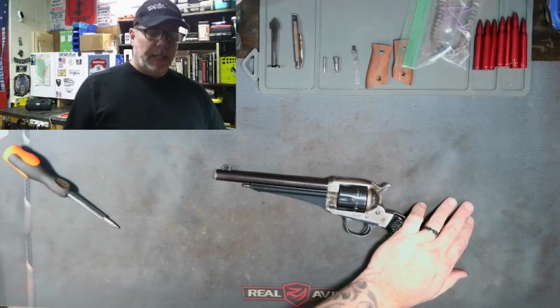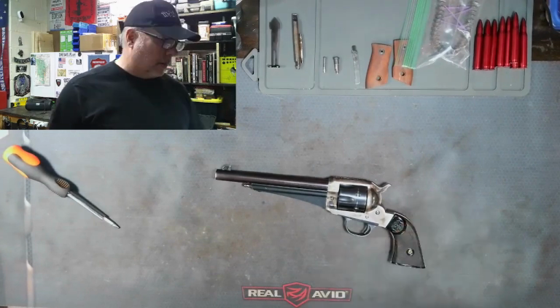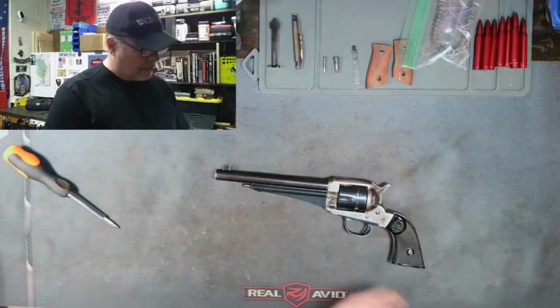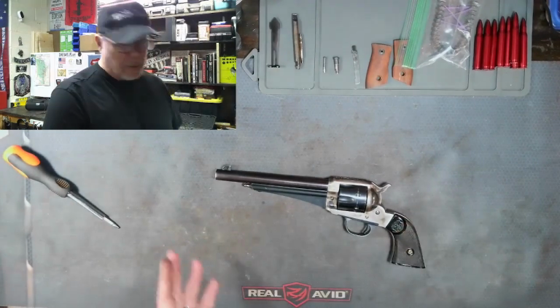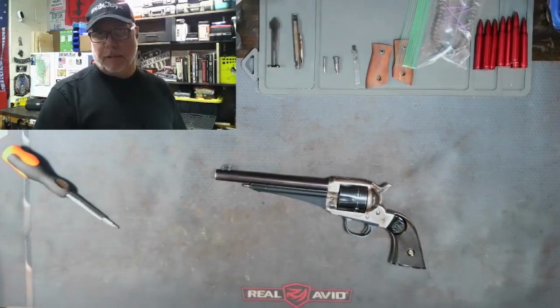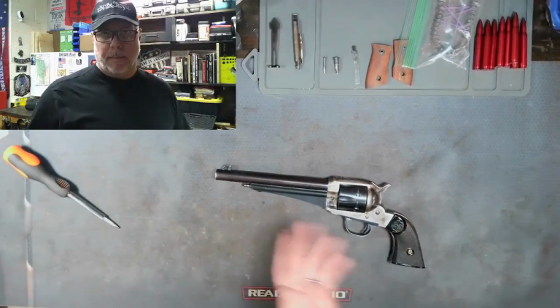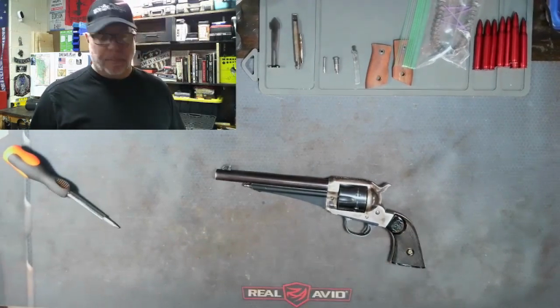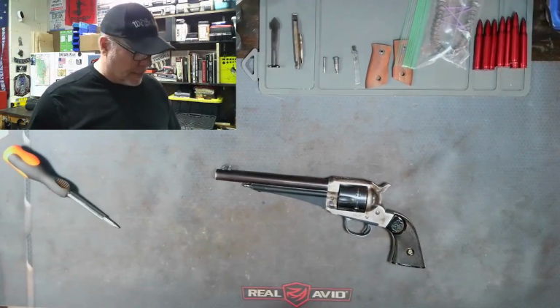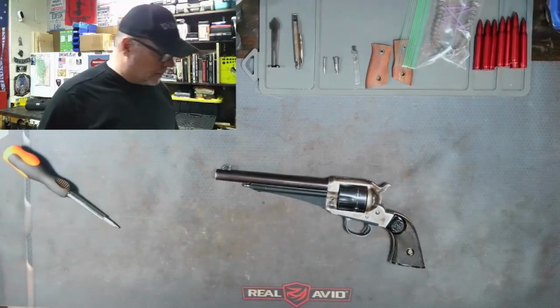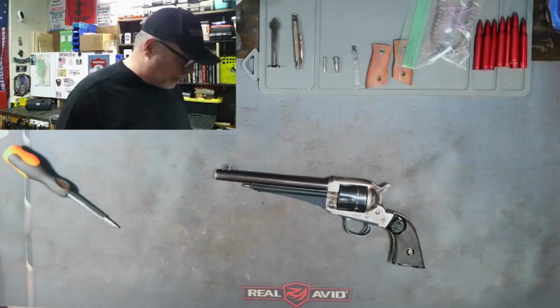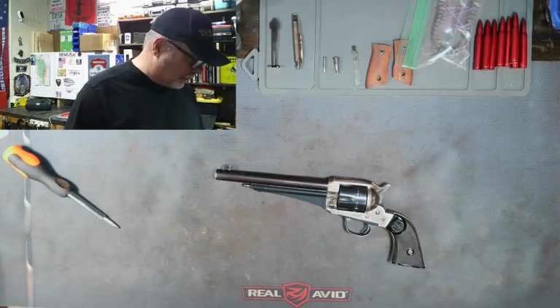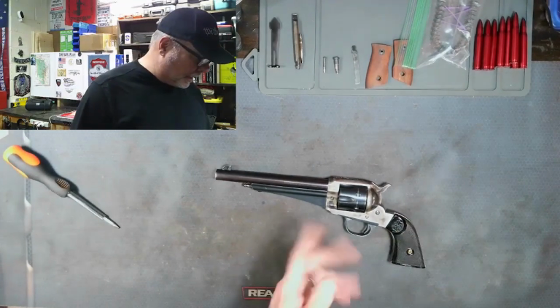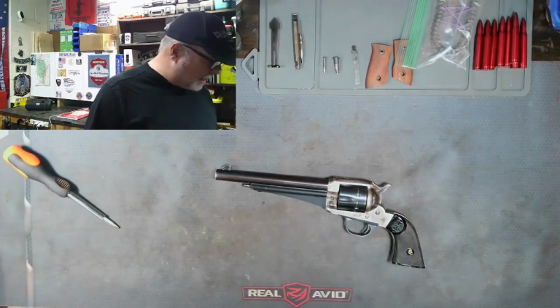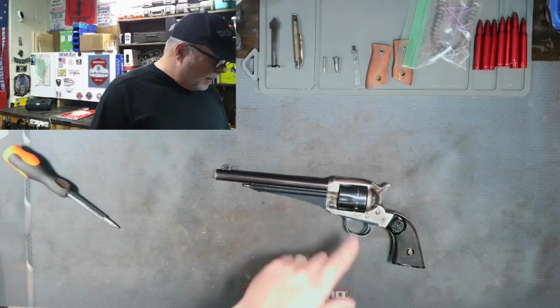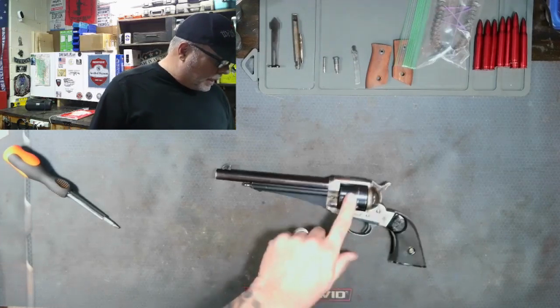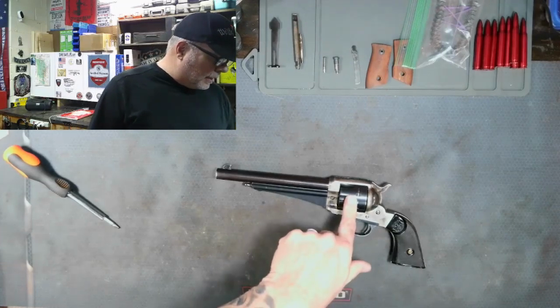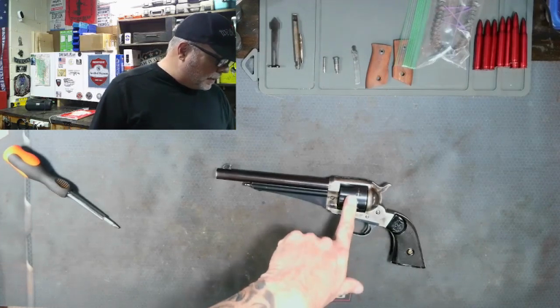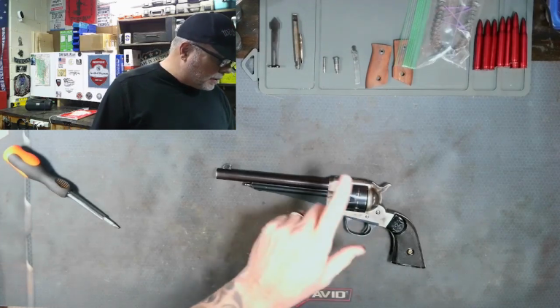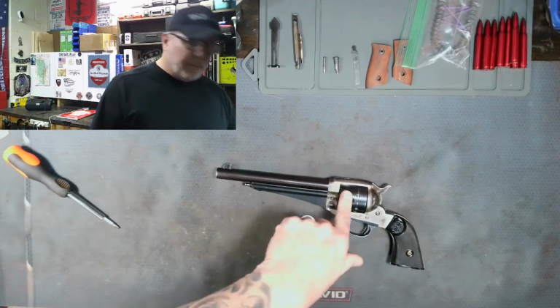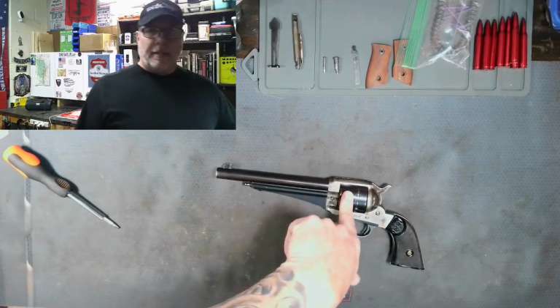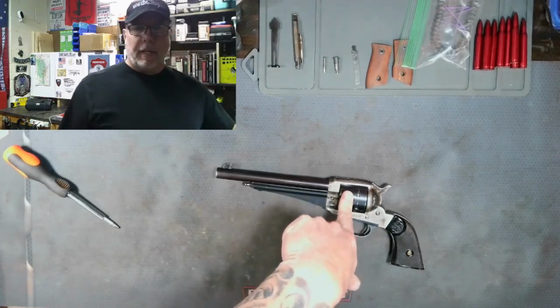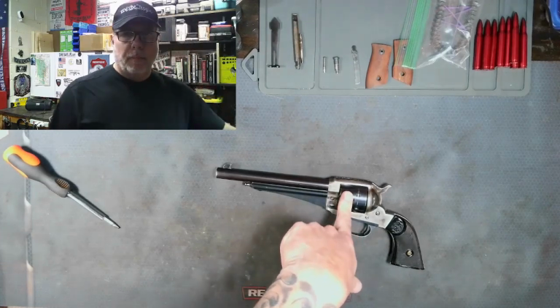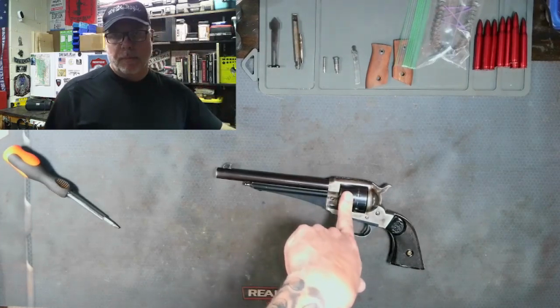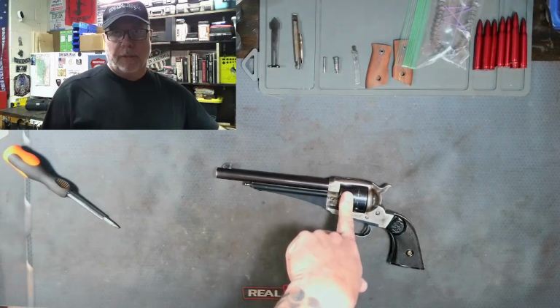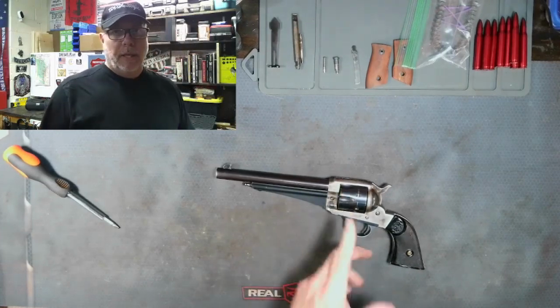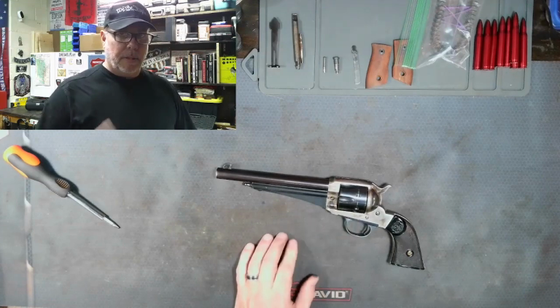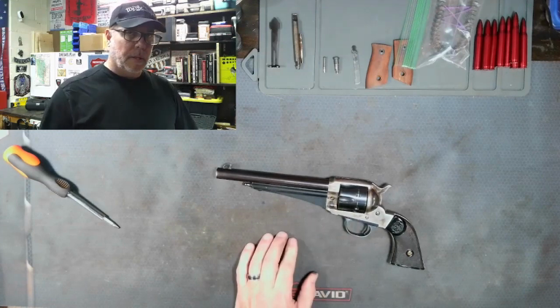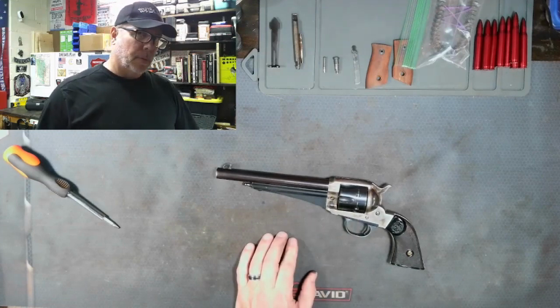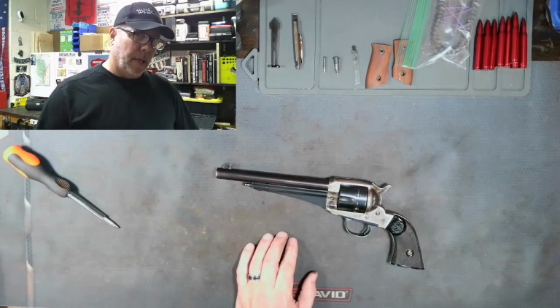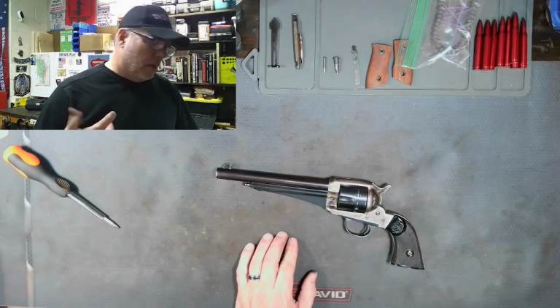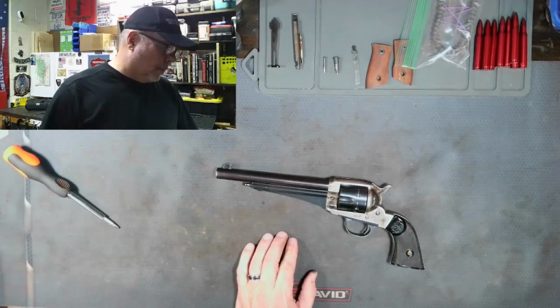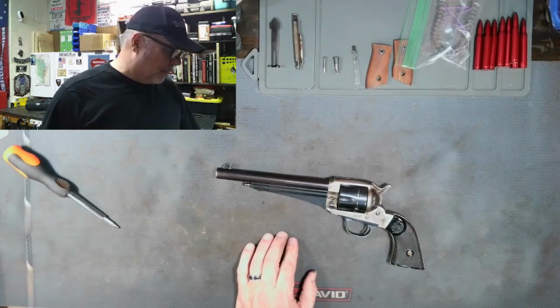This is a reproduction made by Huberti, in the 70s or 80s or something like that. The owner is telling me that he's having problems with the cylinder not rotating when you pull the hammer back.